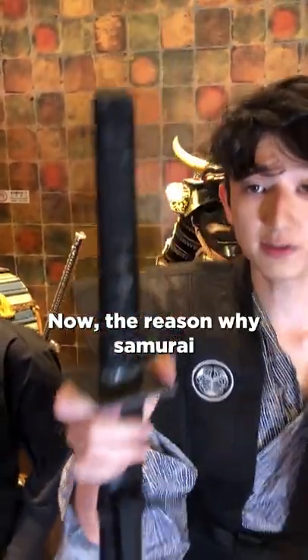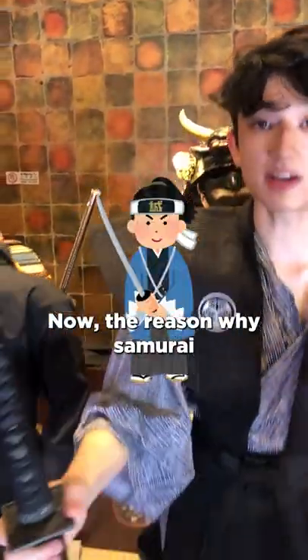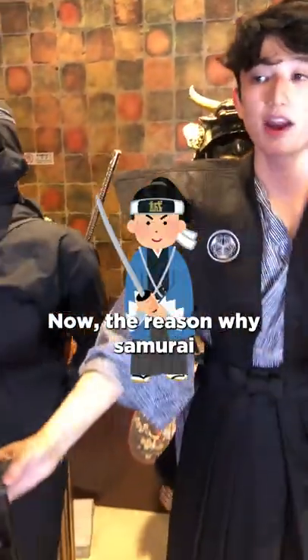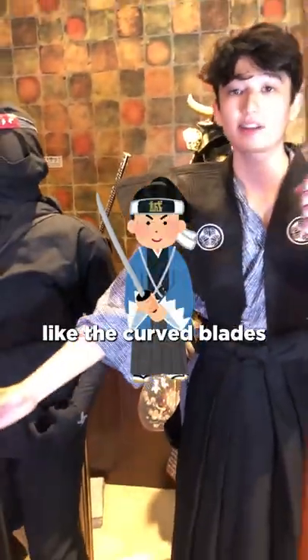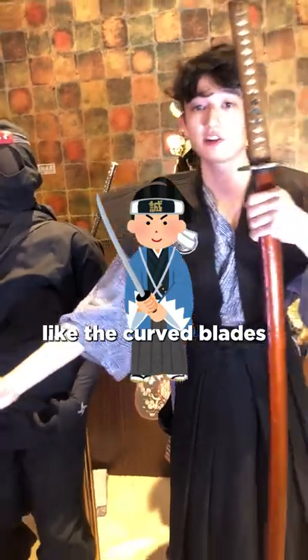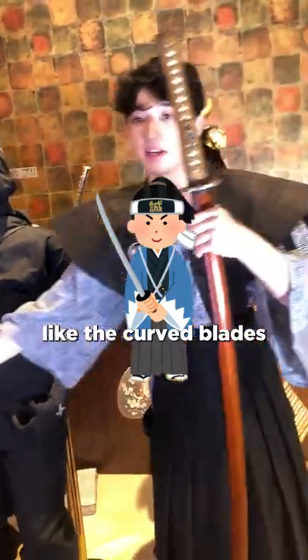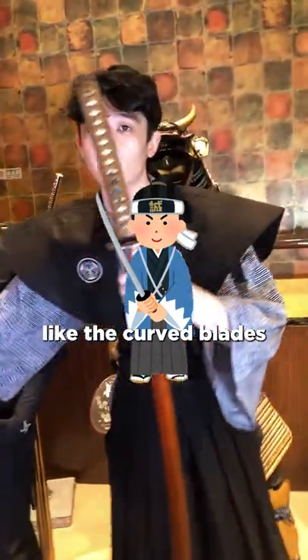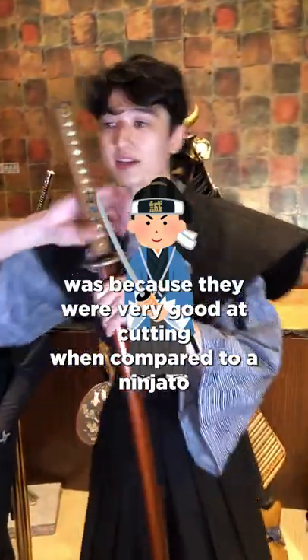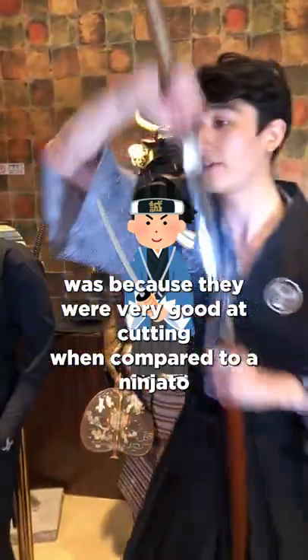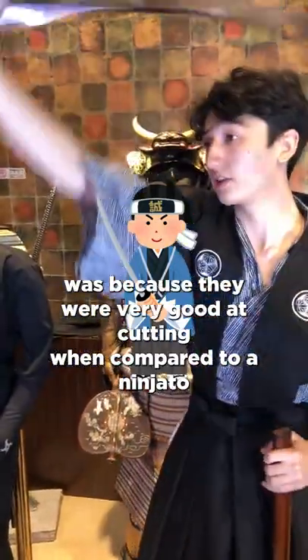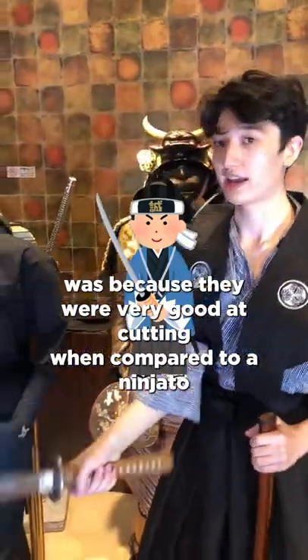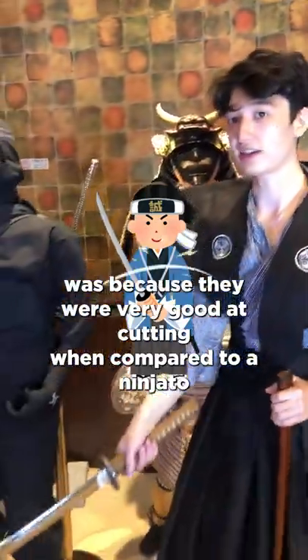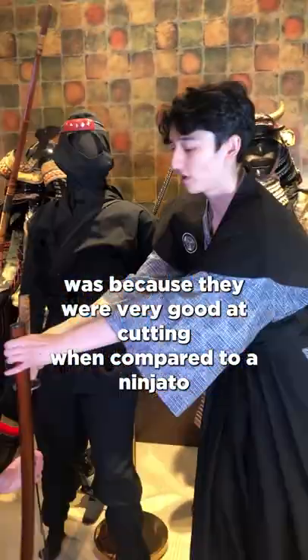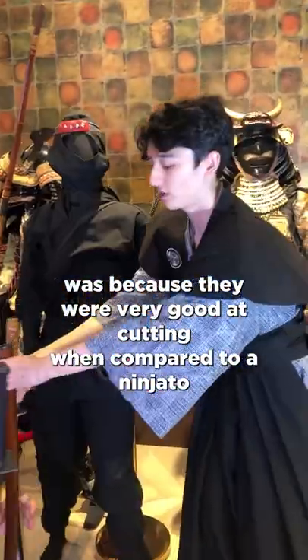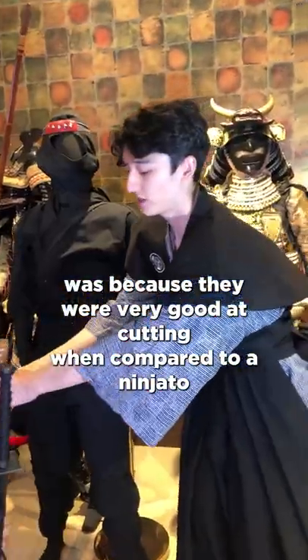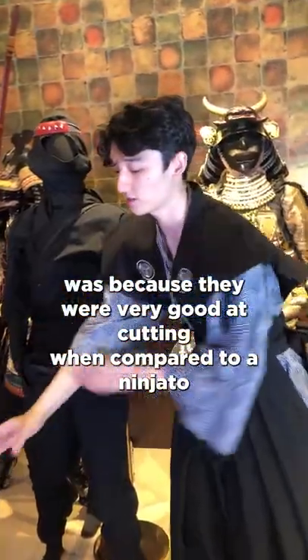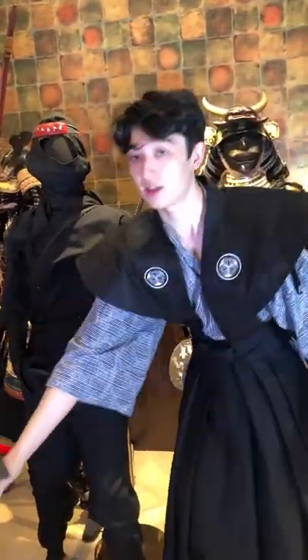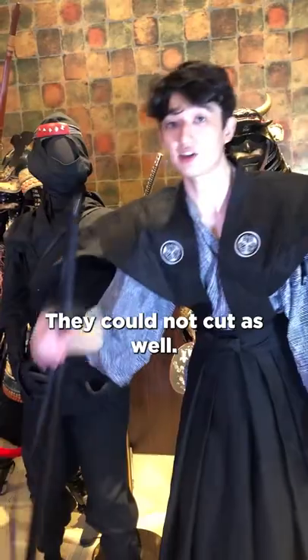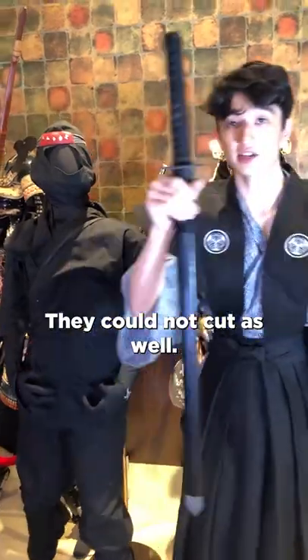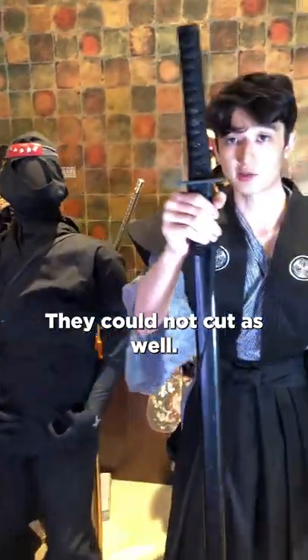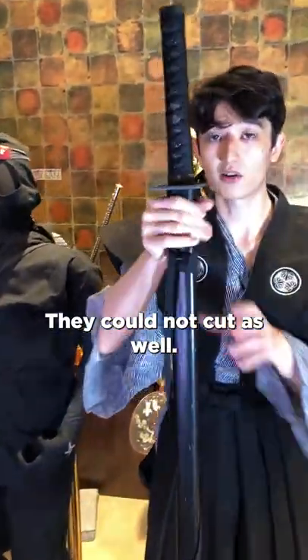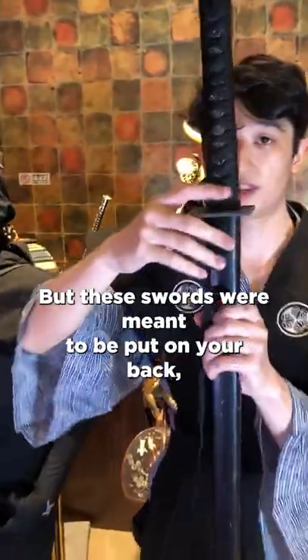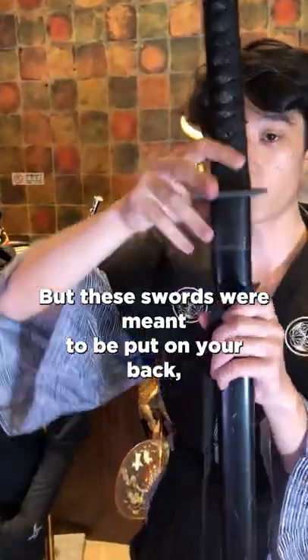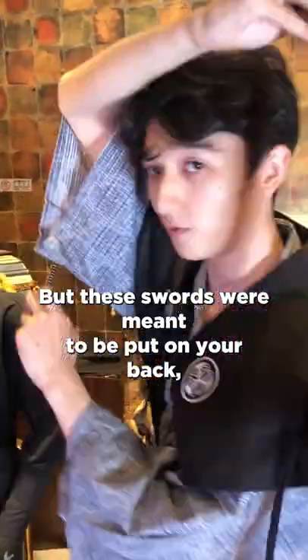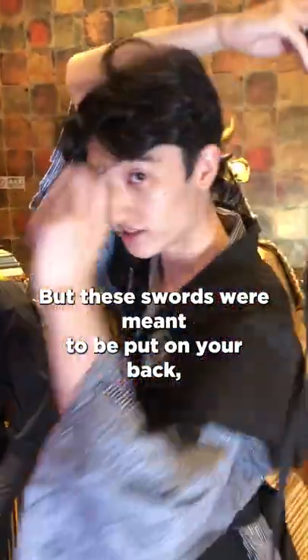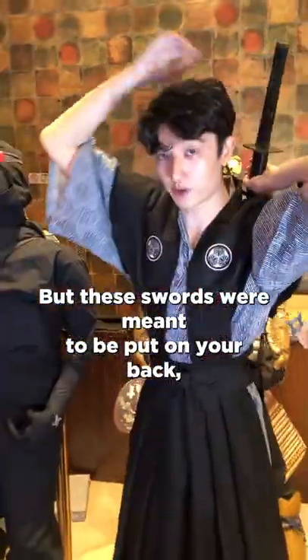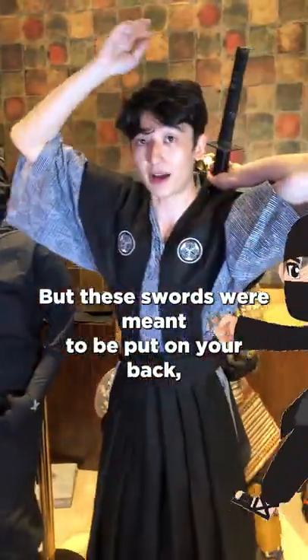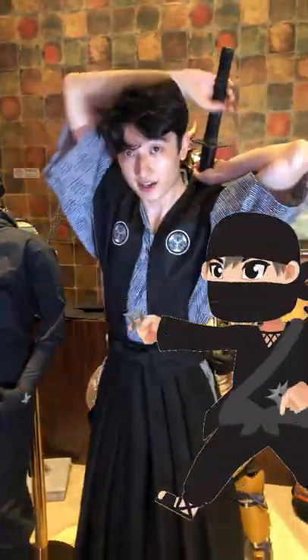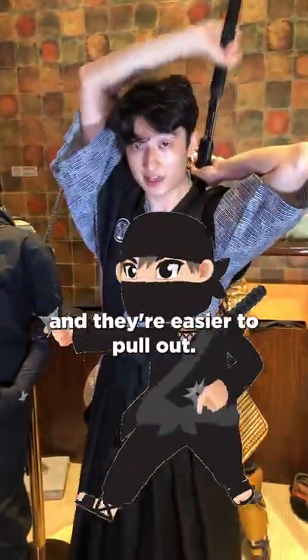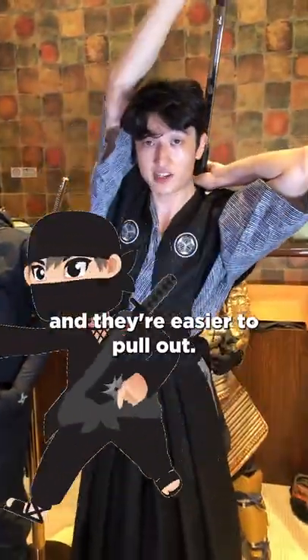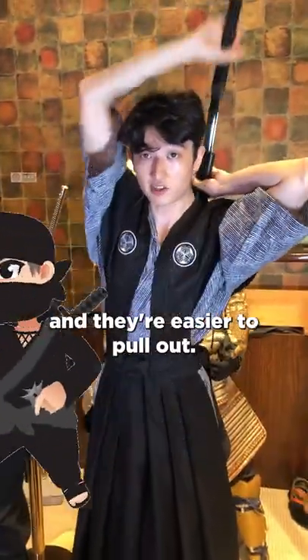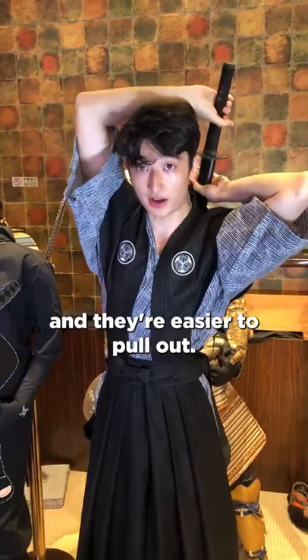The reason why samurai liked their curved blades was because they were very good at cutting. But compared to a ninjato, they could not cut as well. These swords were meant to be put on your back, and they're easier to pull out.